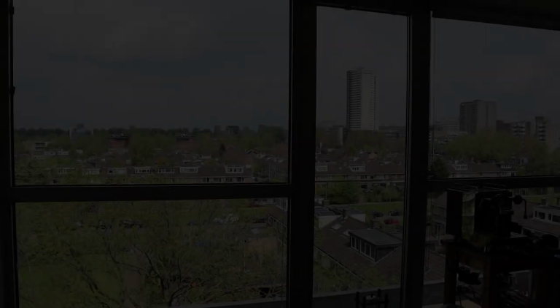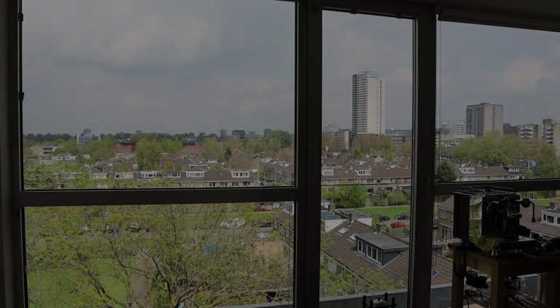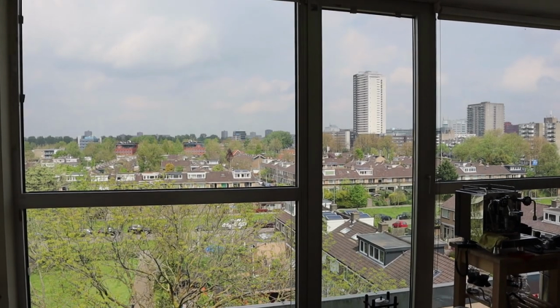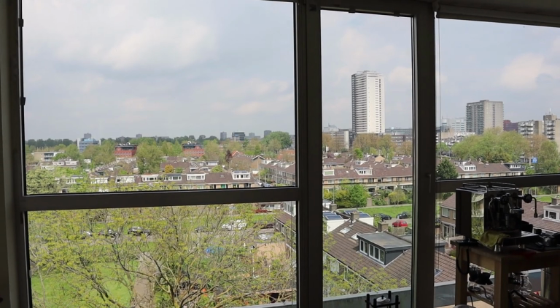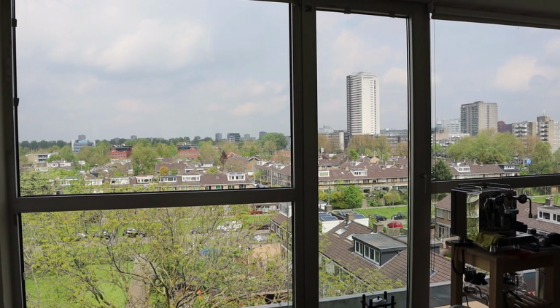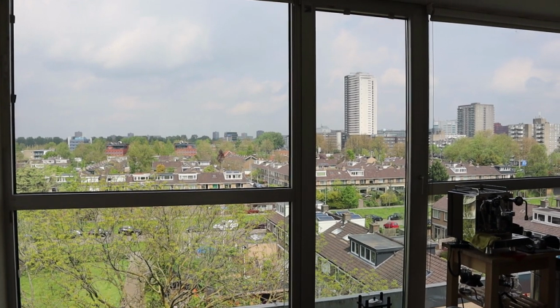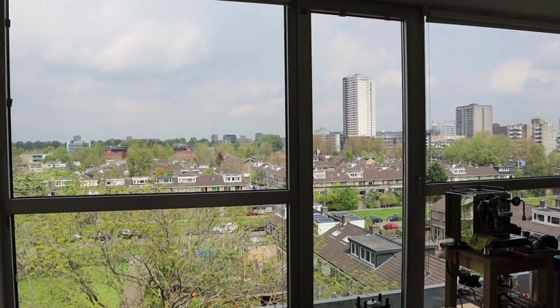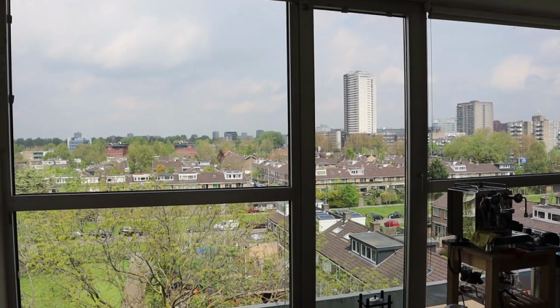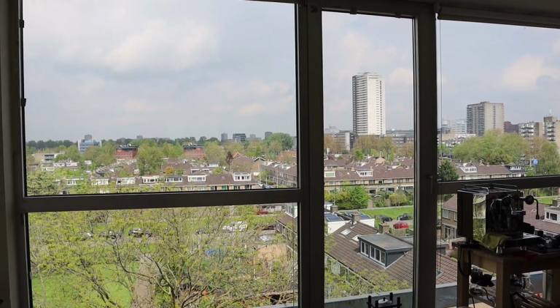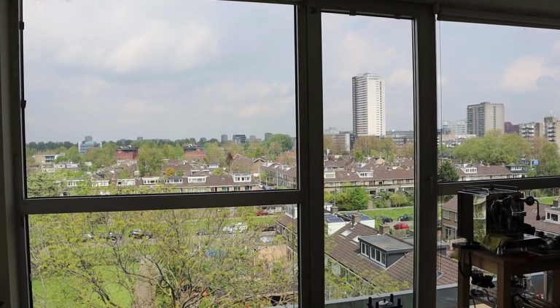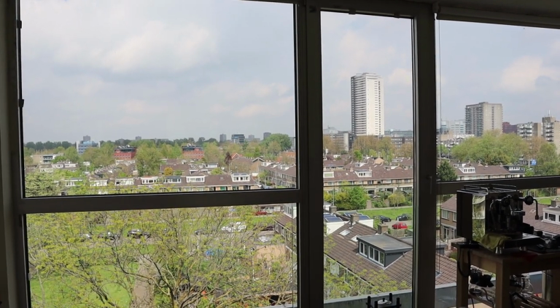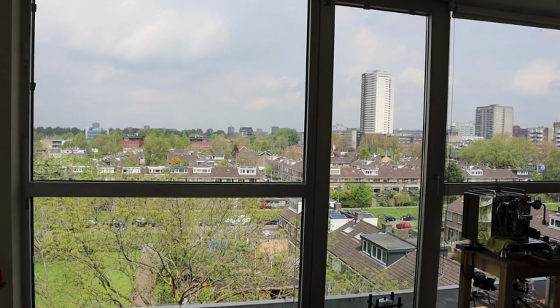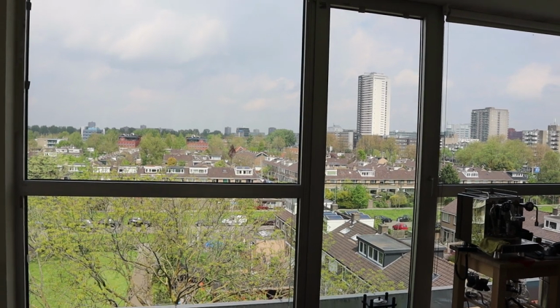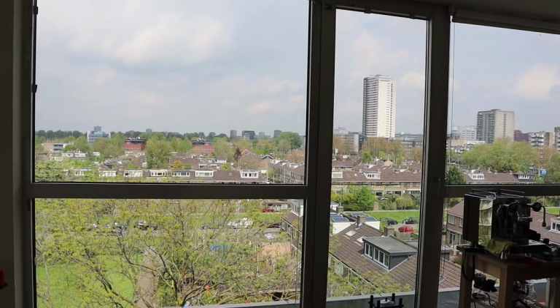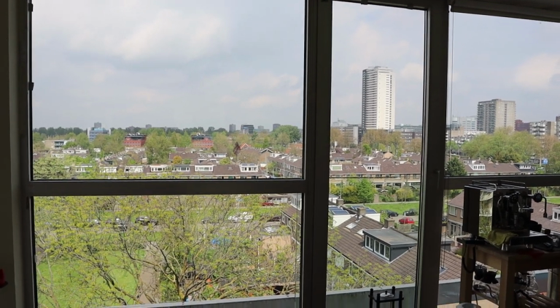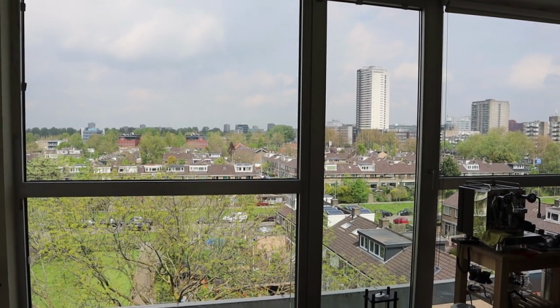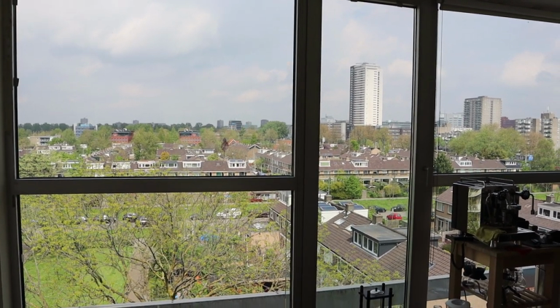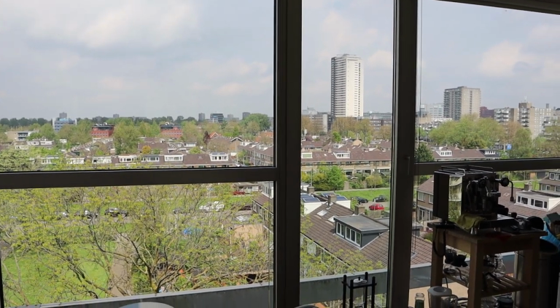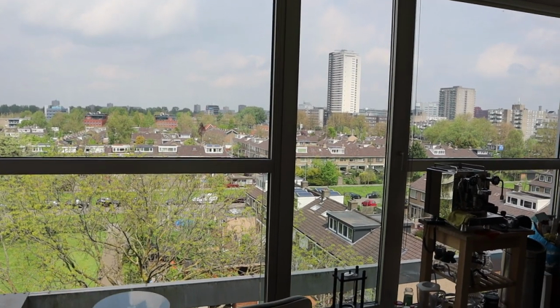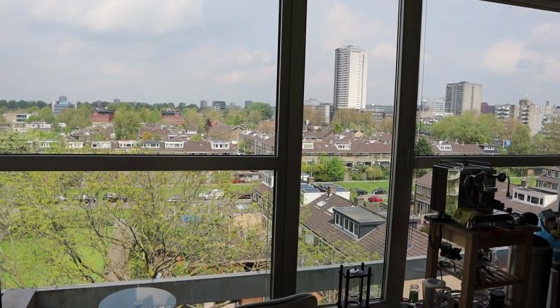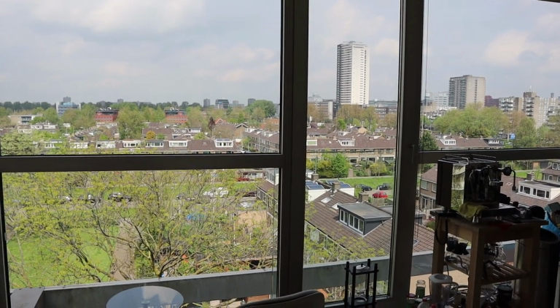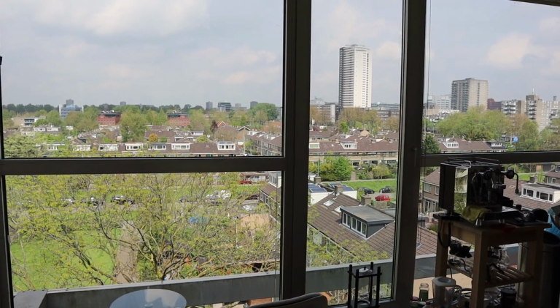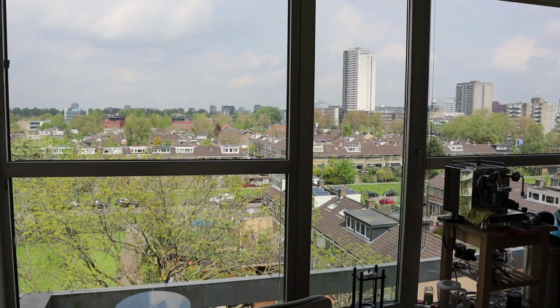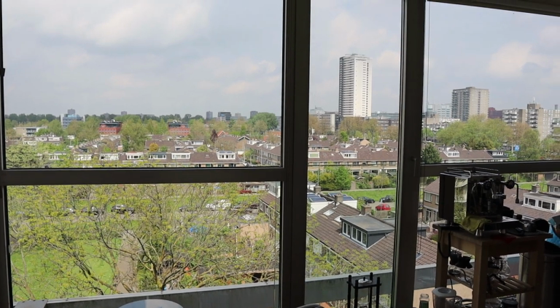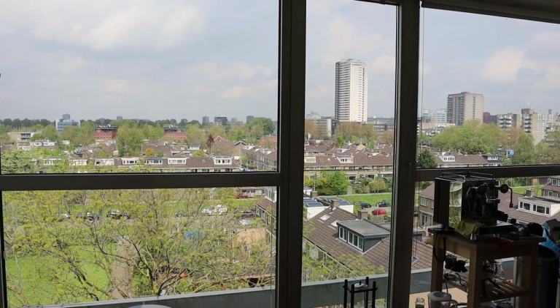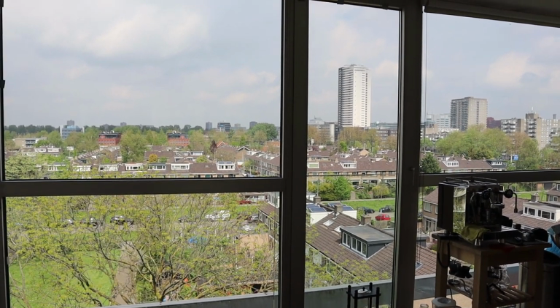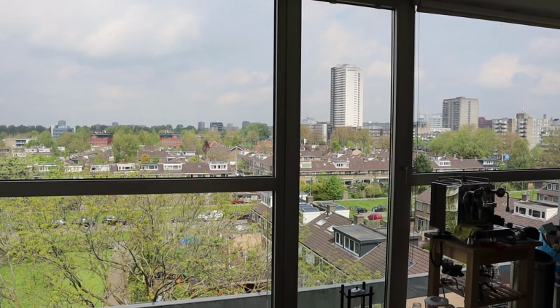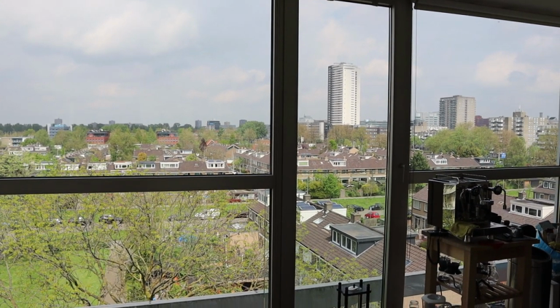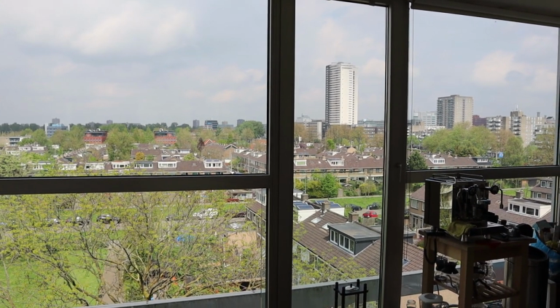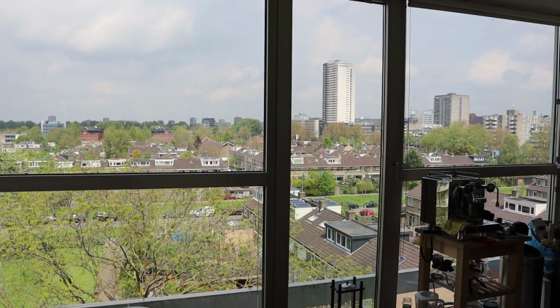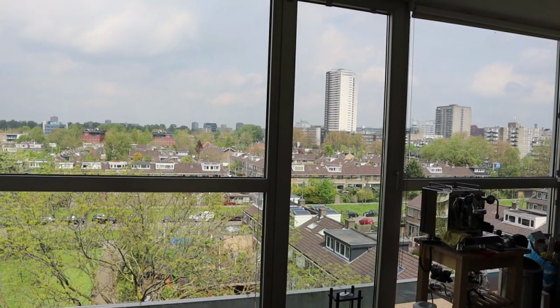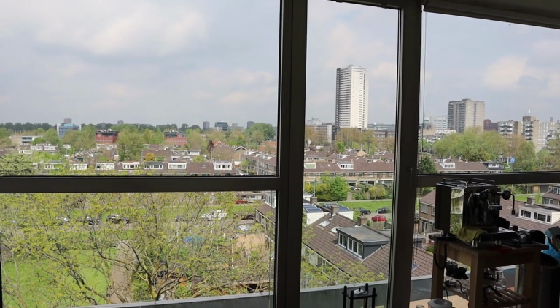Welcome to the Audiophile Barista weekly vlog number 99 — the vlog where I talk about audio, coffee, and other things that keep me busy. It is a beautiful warm sunny day in Rotterdam, and today I have a few interesting things for you.